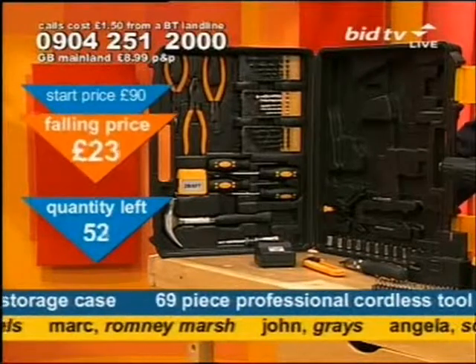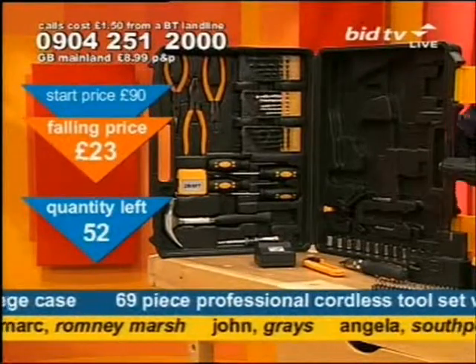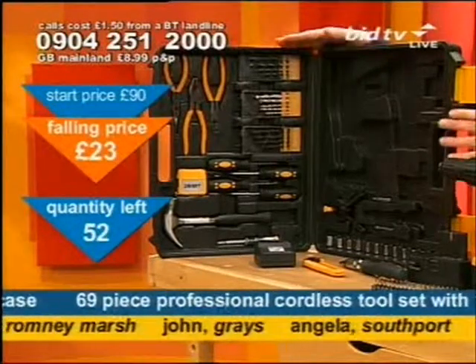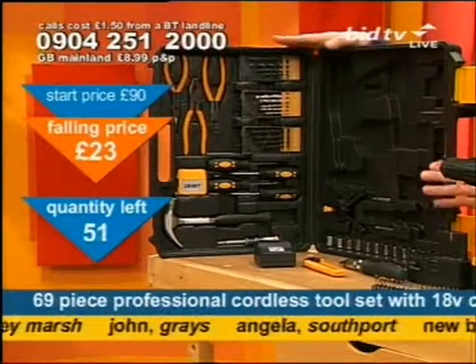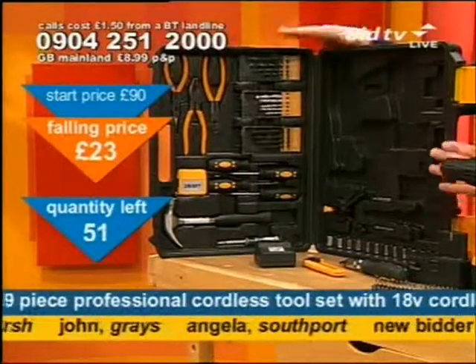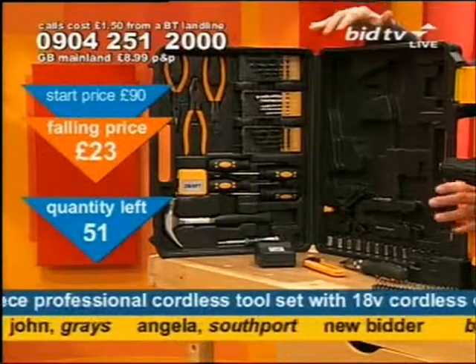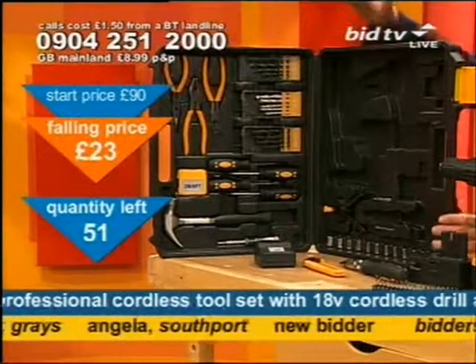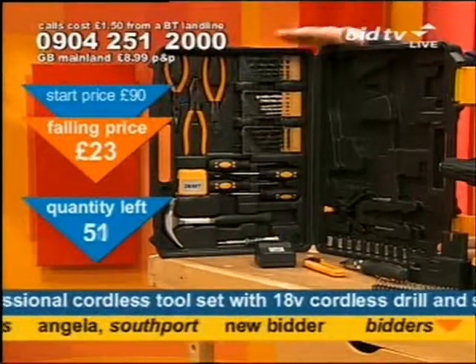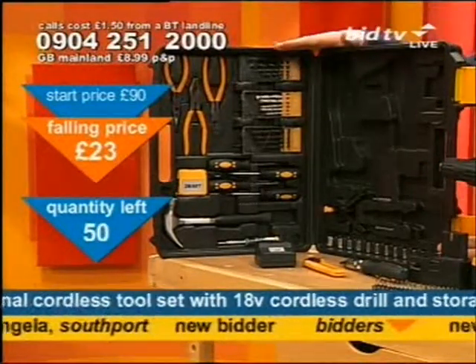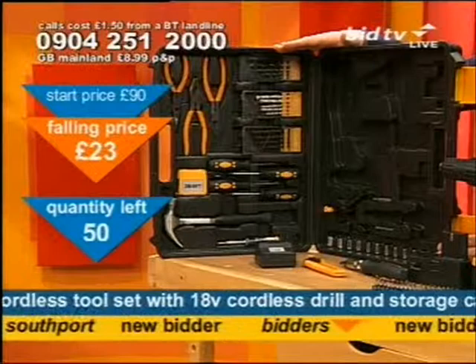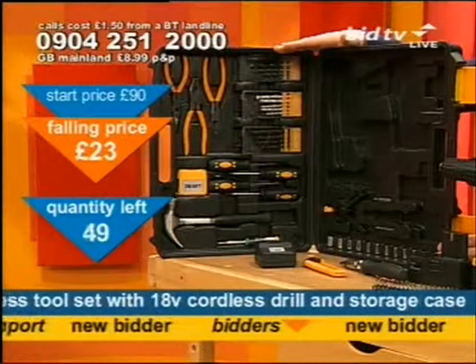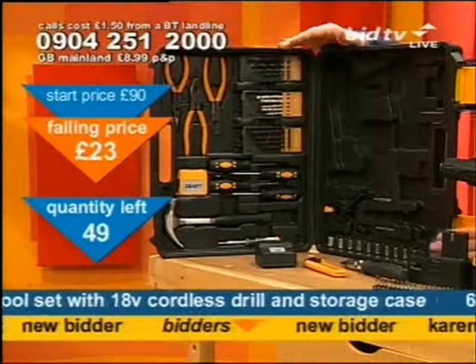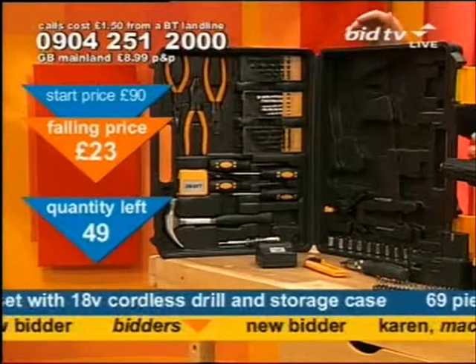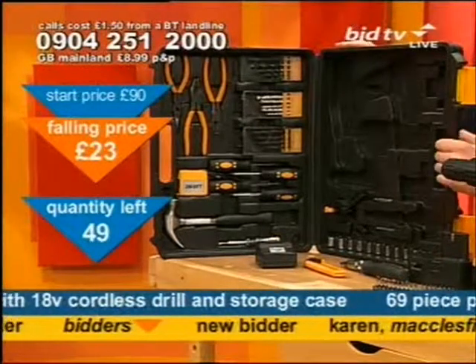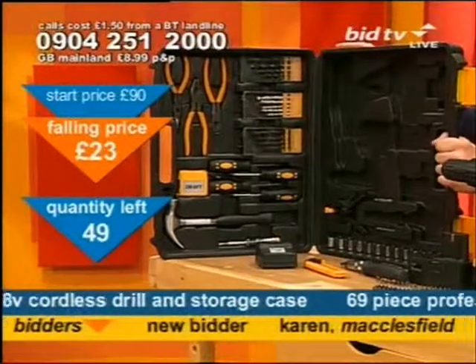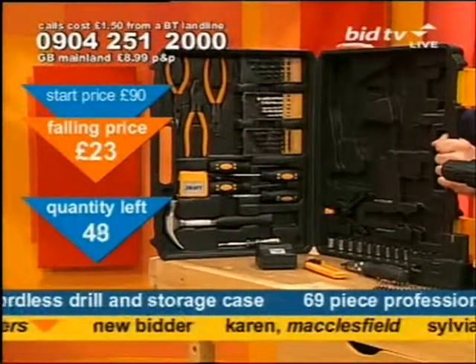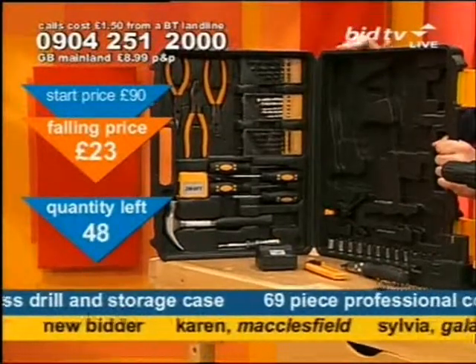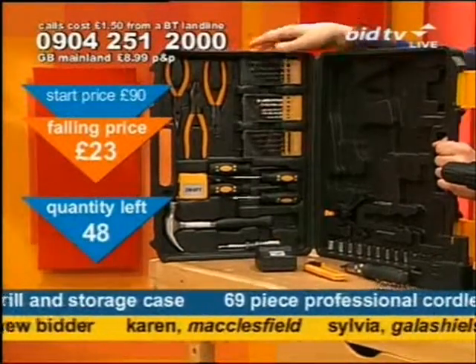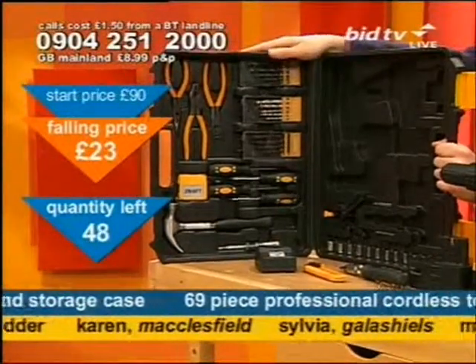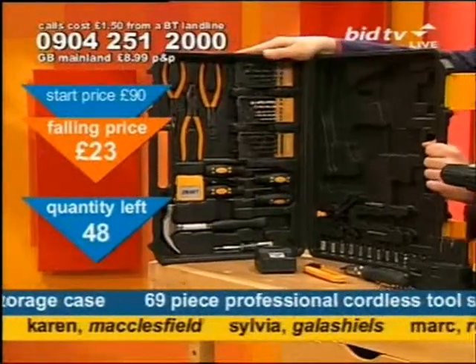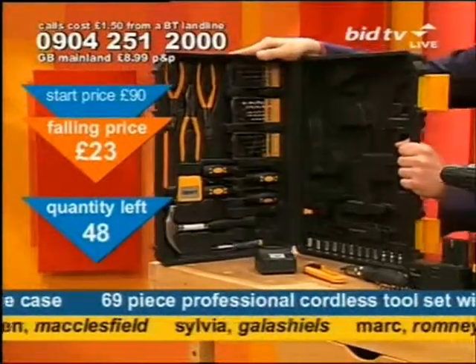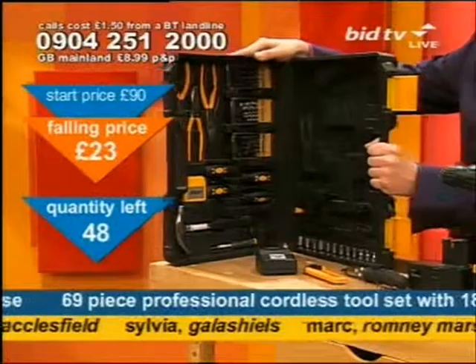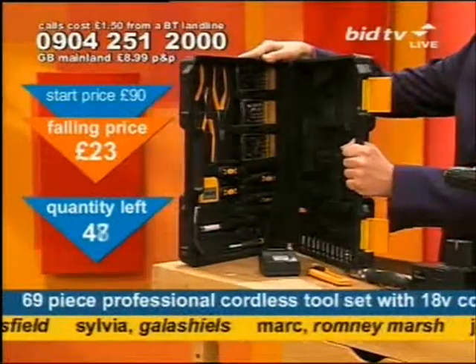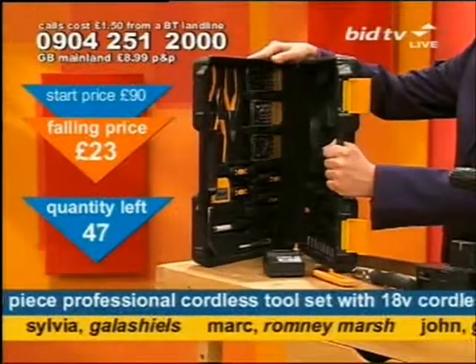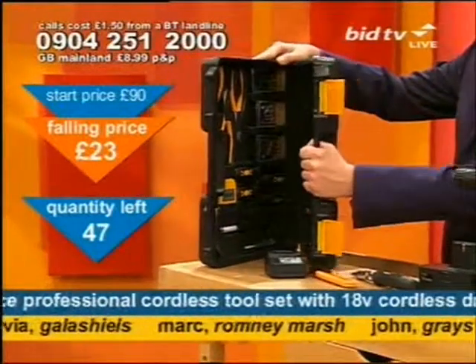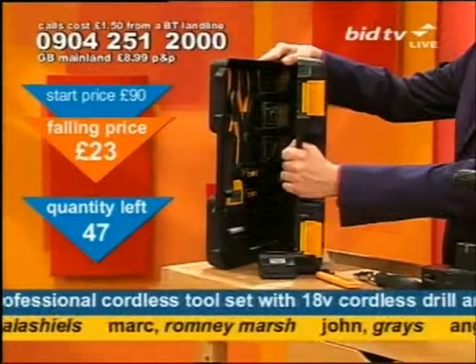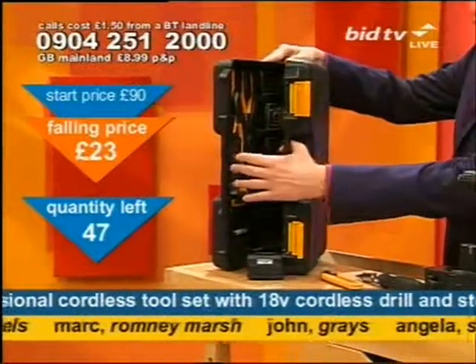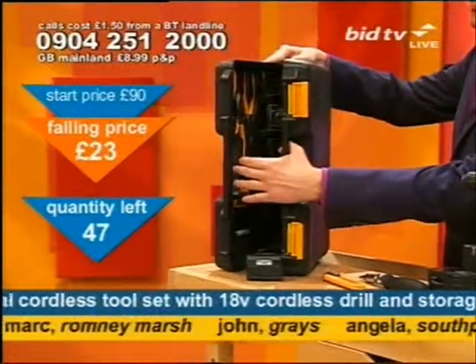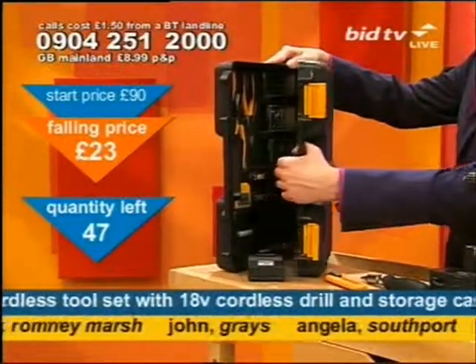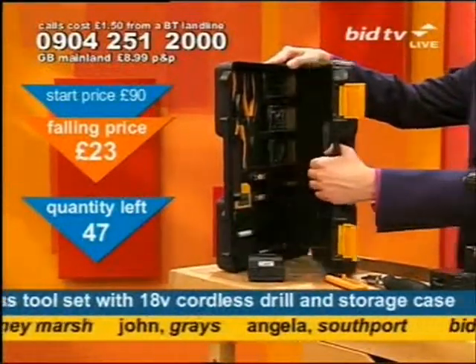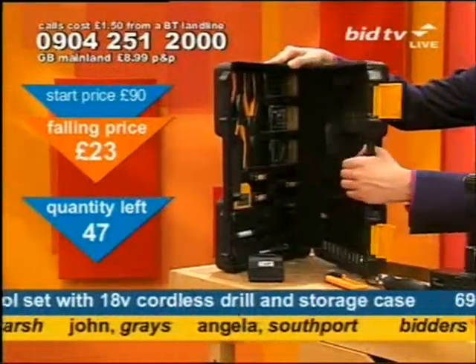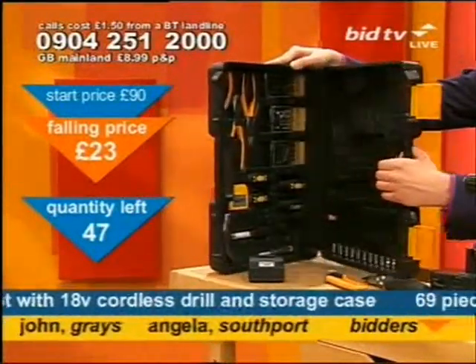This all comes in its own blow-moulded case, and you can carry it around with you because it folds together. That's not just for display purposes — that all folds down, and you've got your very own briefcase for it as well. That's worth thinking about.